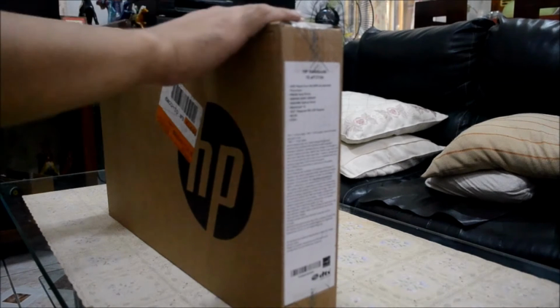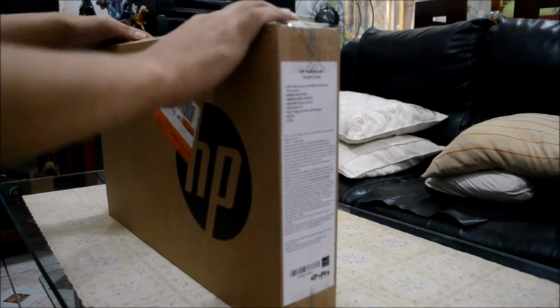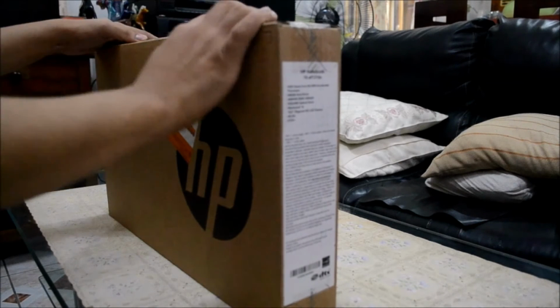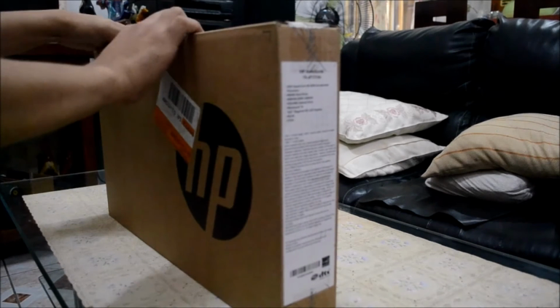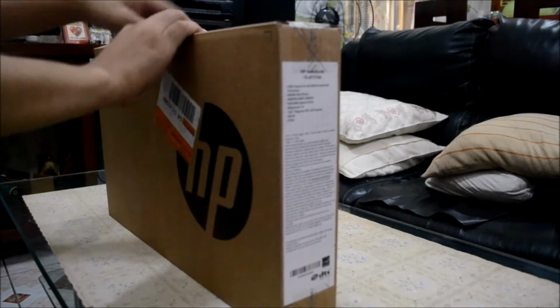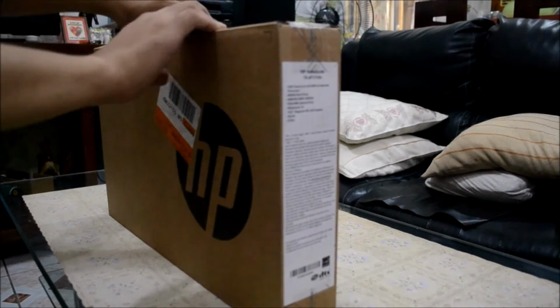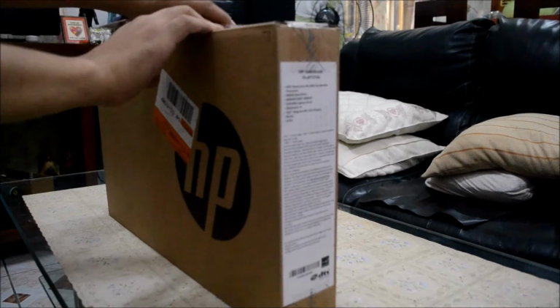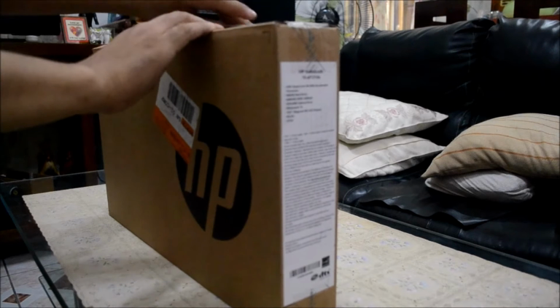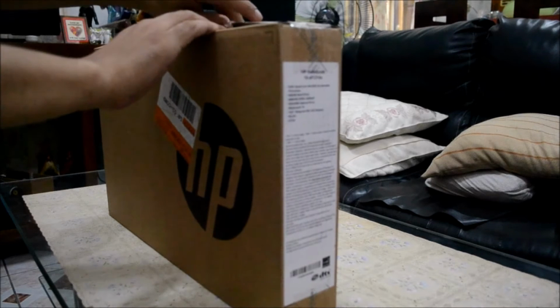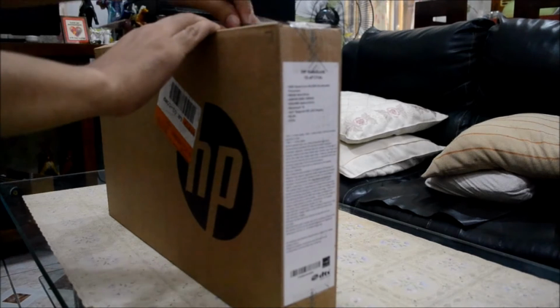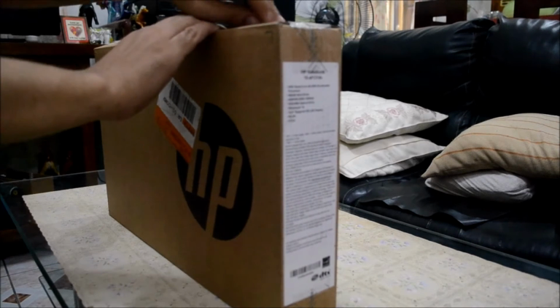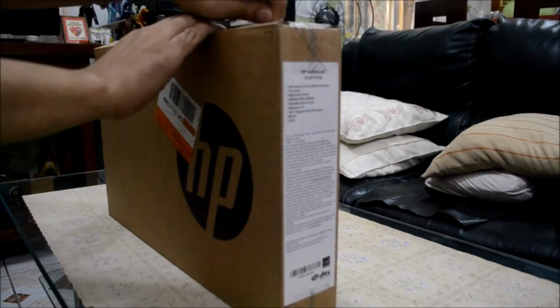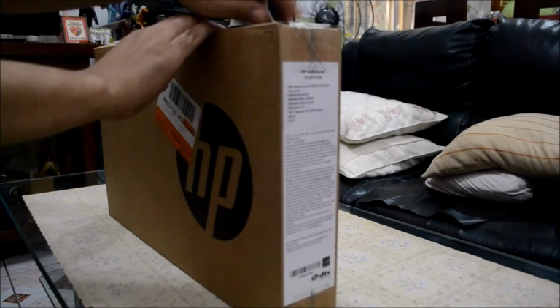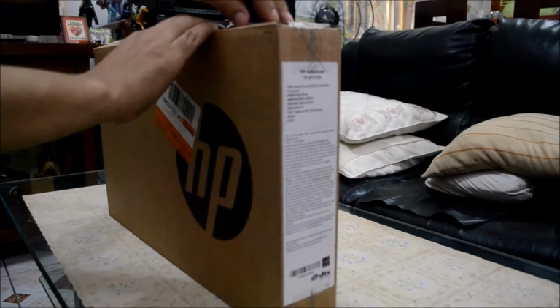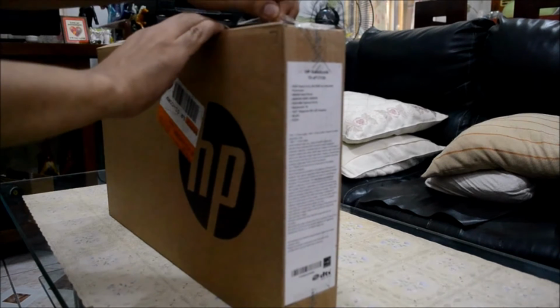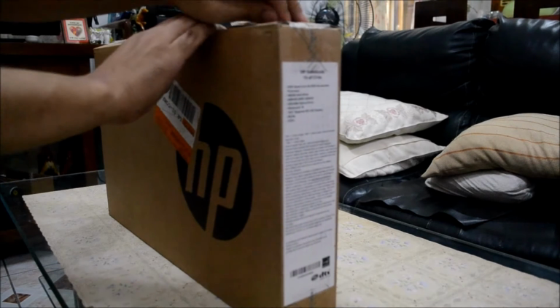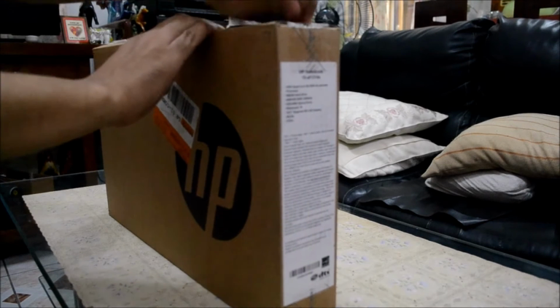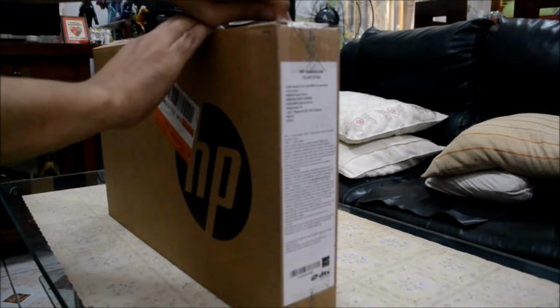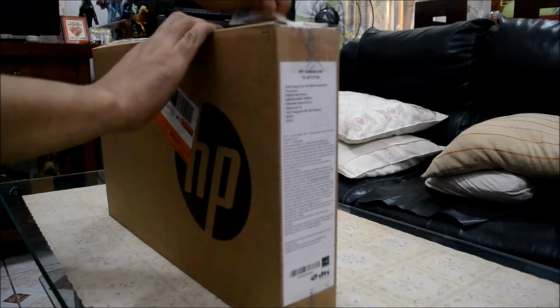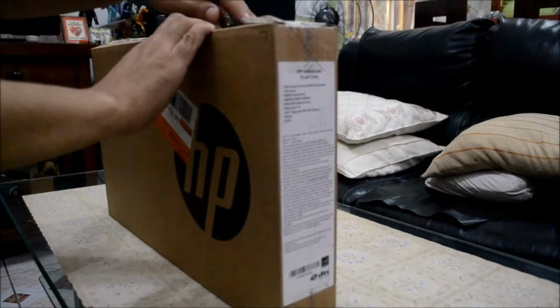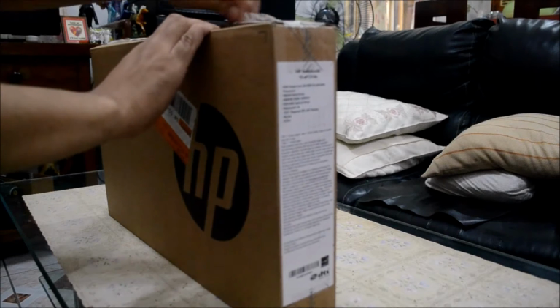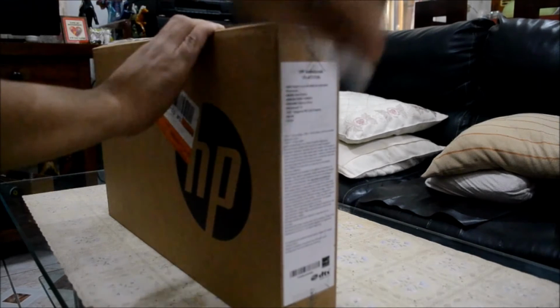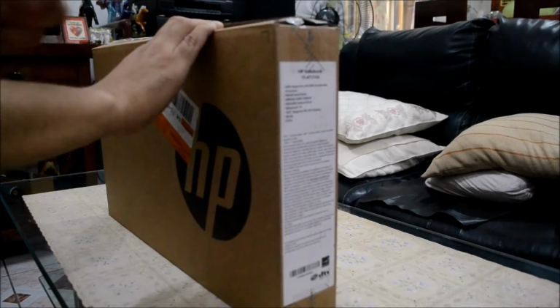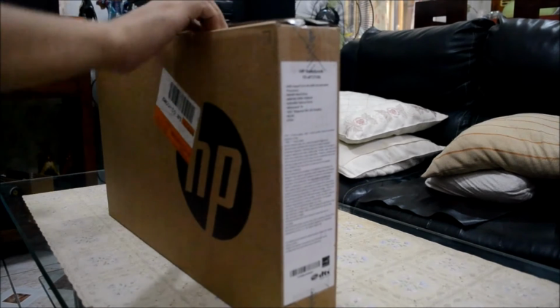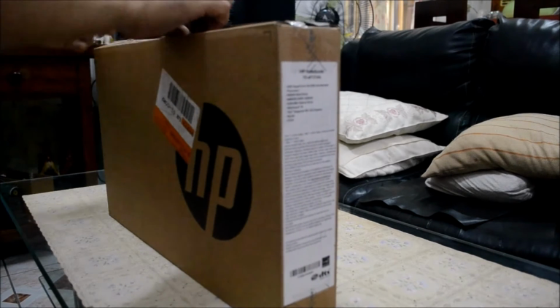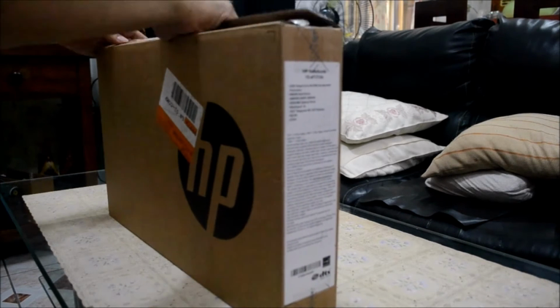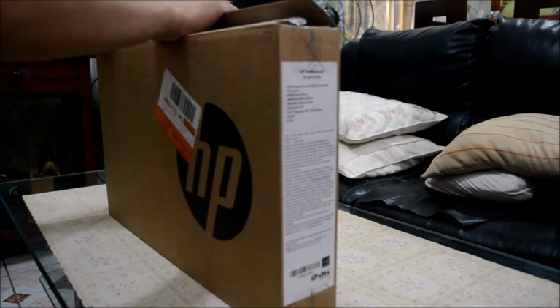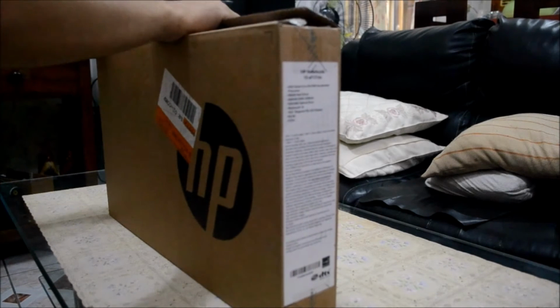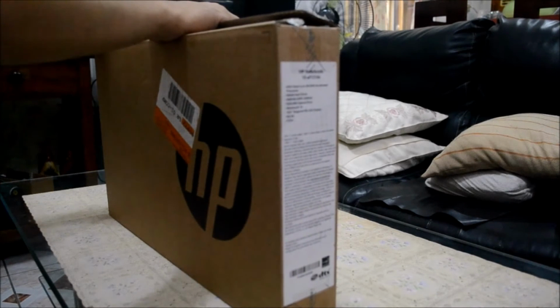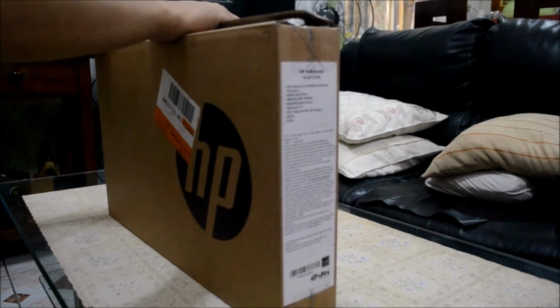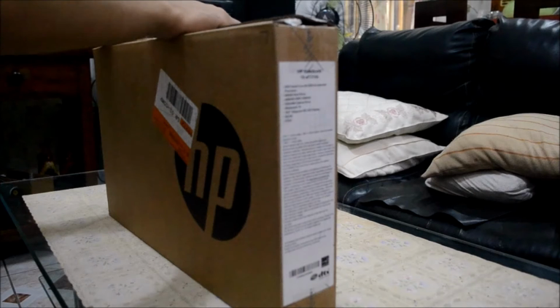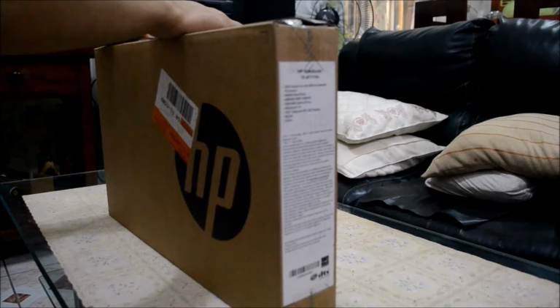So we are going to unbox this. You can hear the nice sound of the scotch tape as we open it.